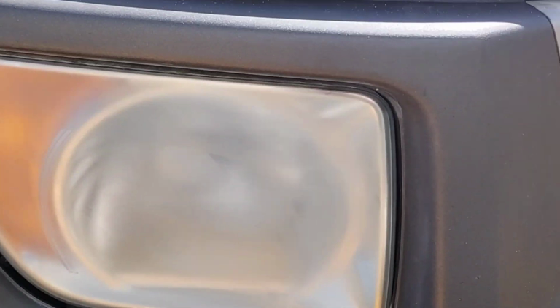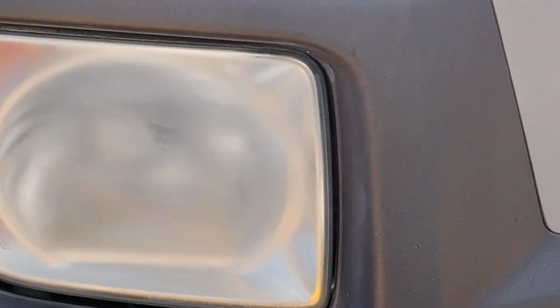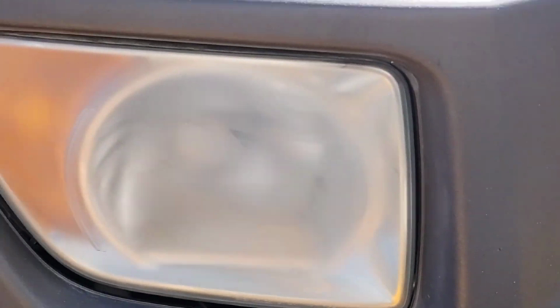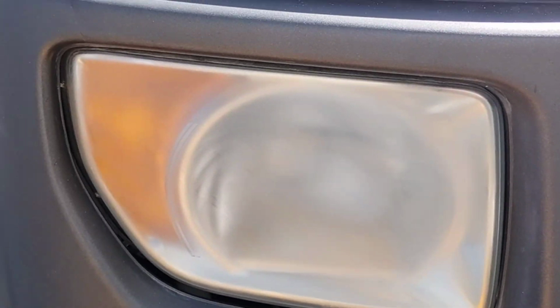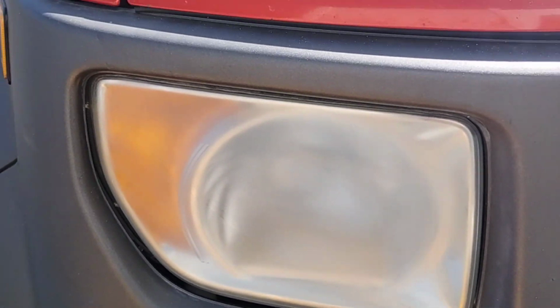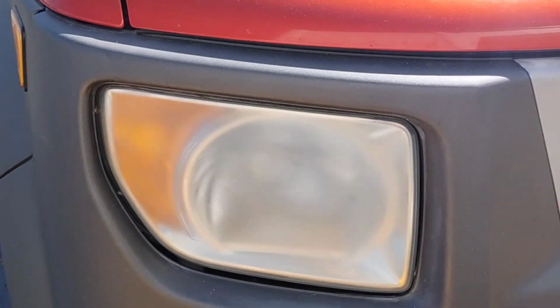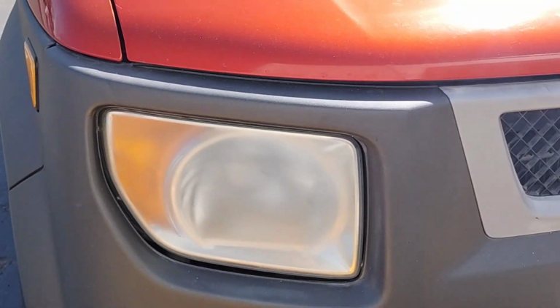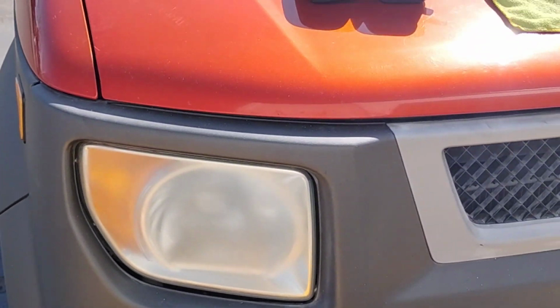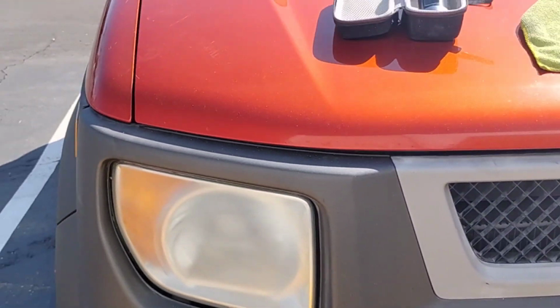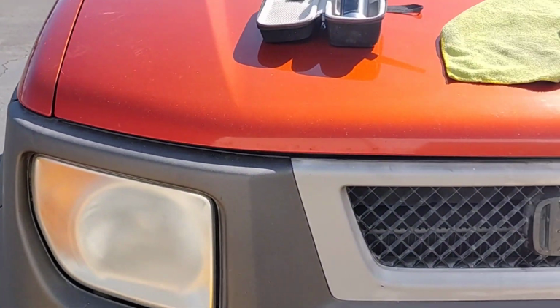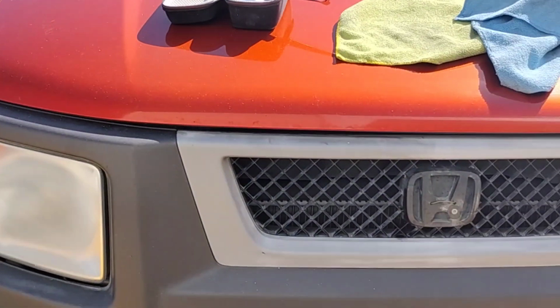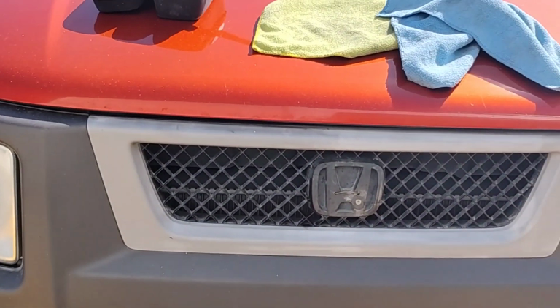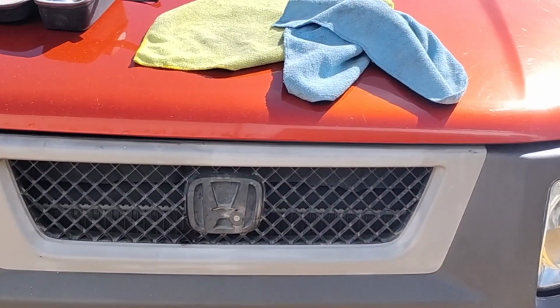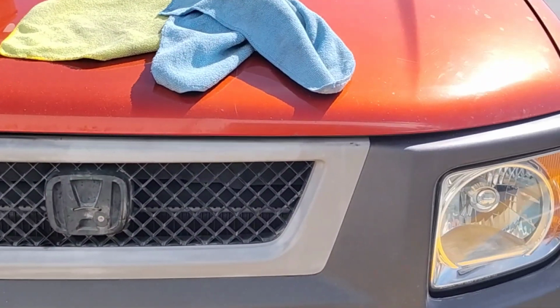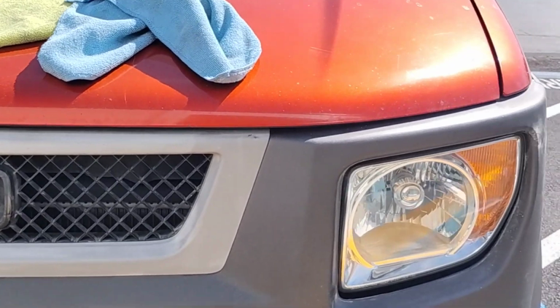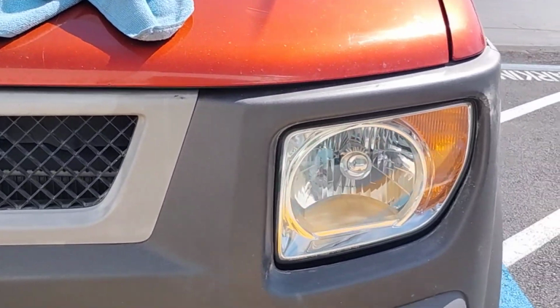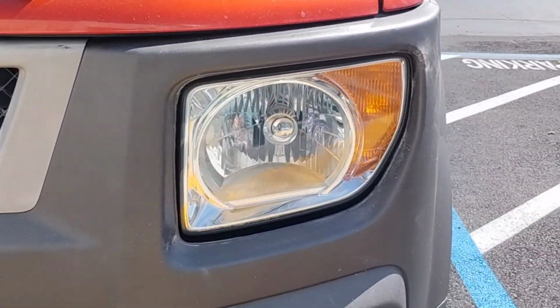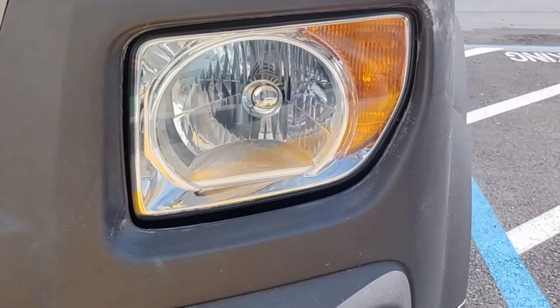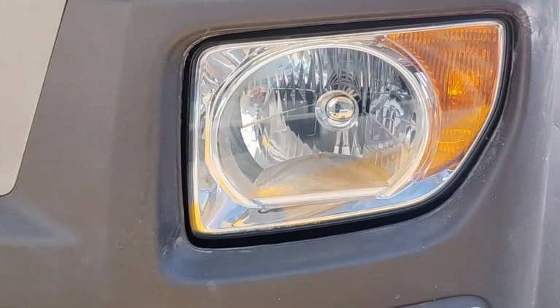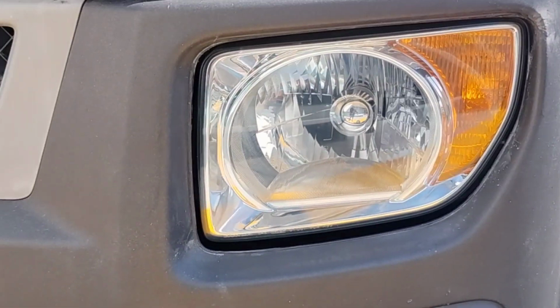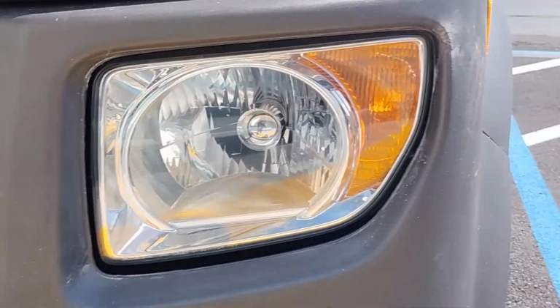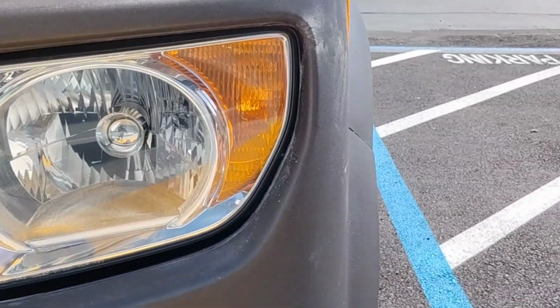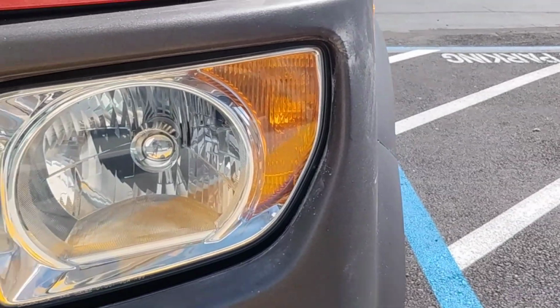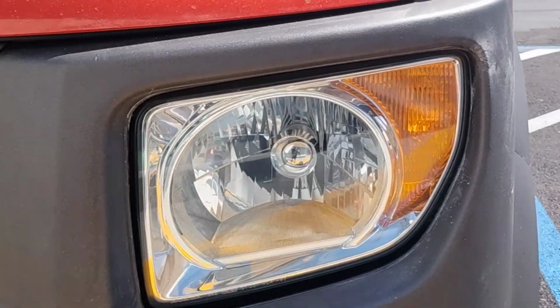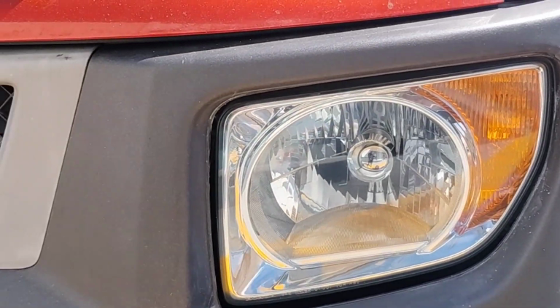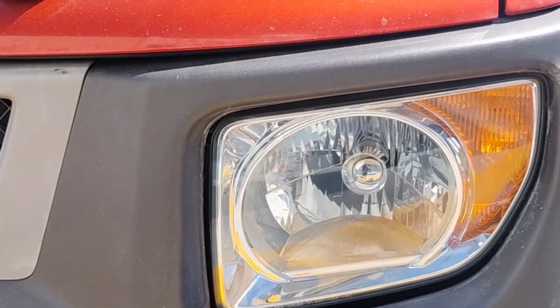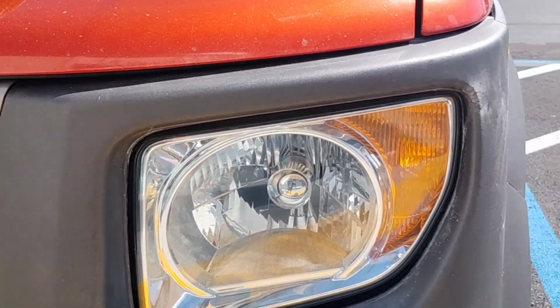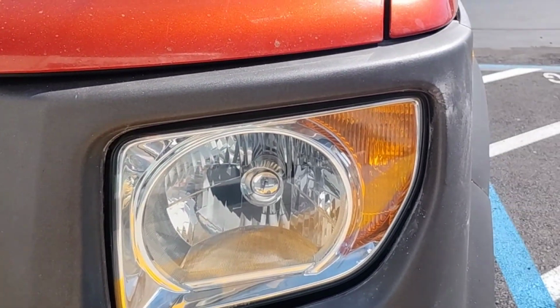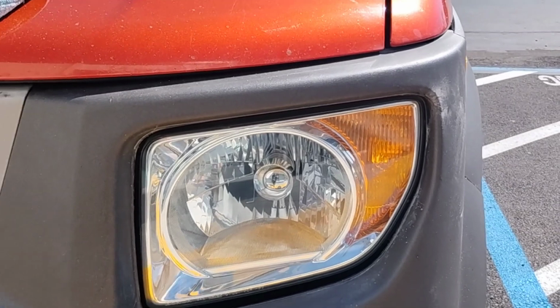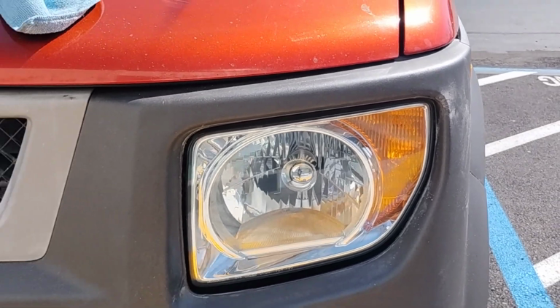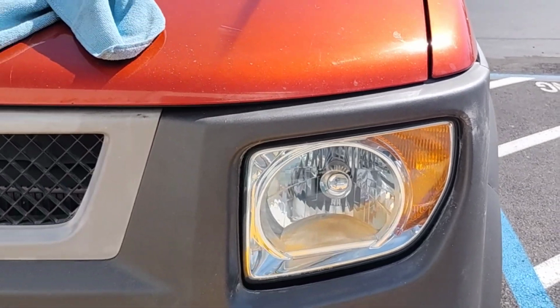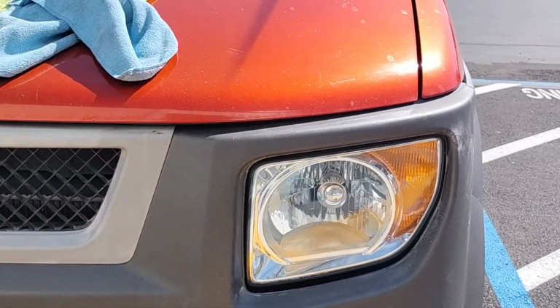Welcome to another episode of the Headlight Restoration Pro, where I'll be showing you how to take headlights like those and turn them into something like this. This is number one of a two-part series. Number two is also streaming right now.